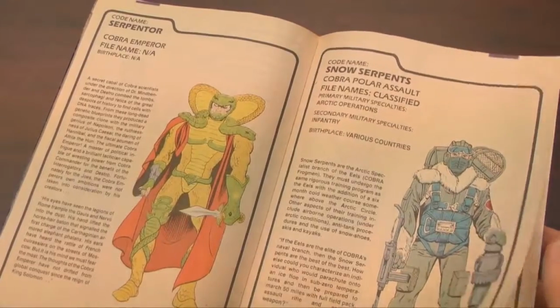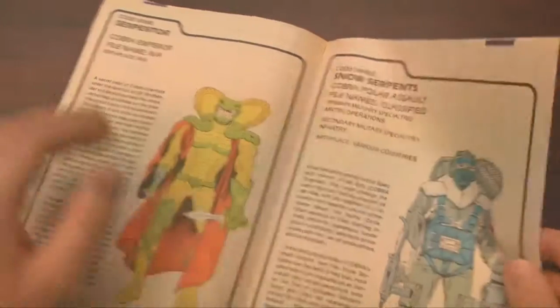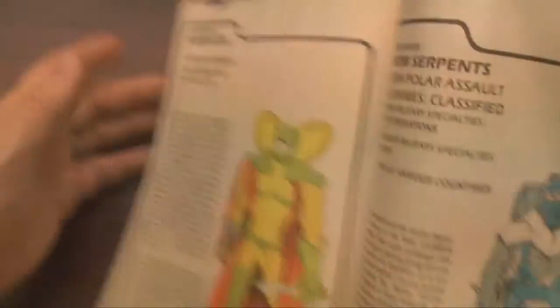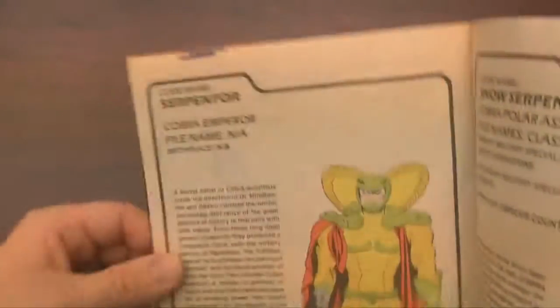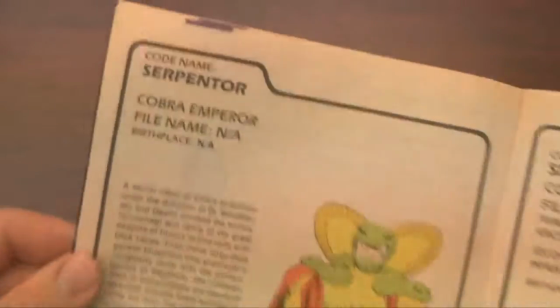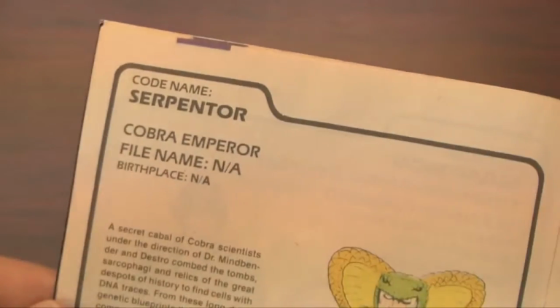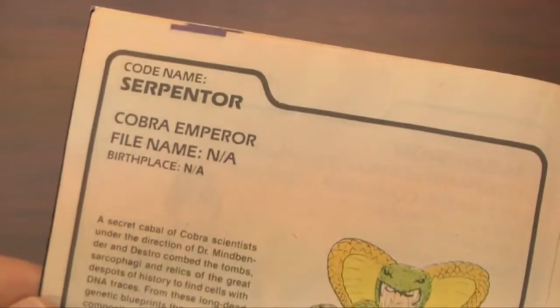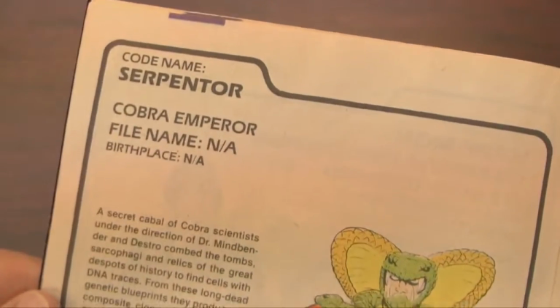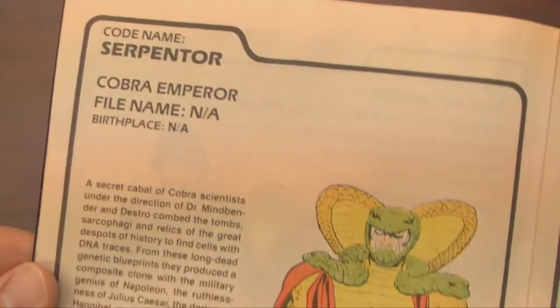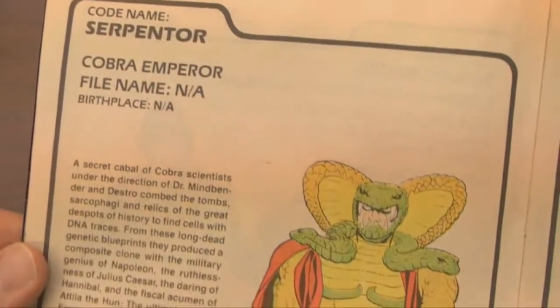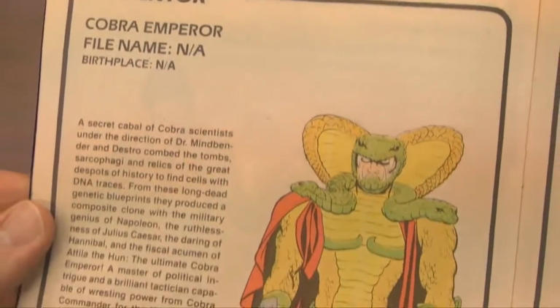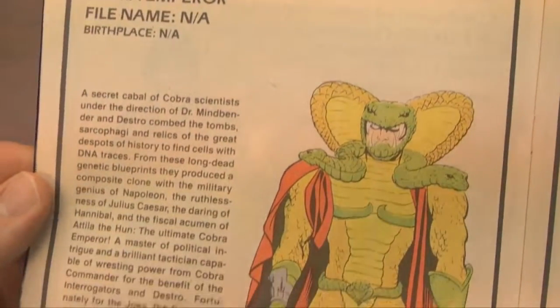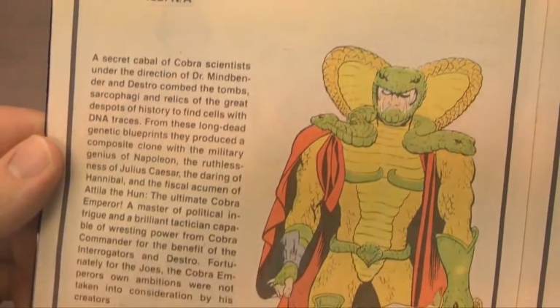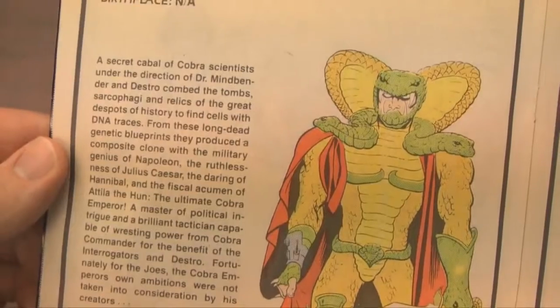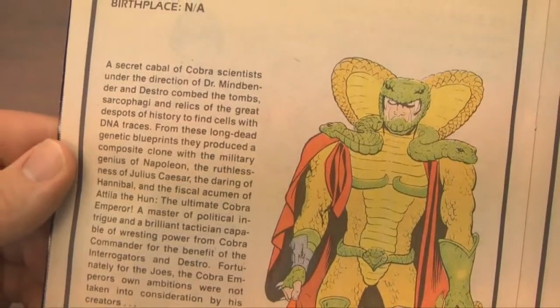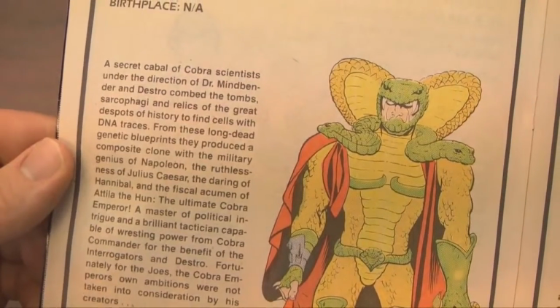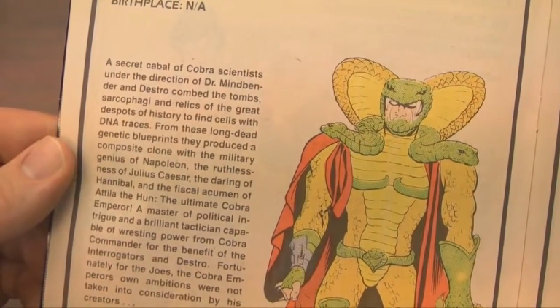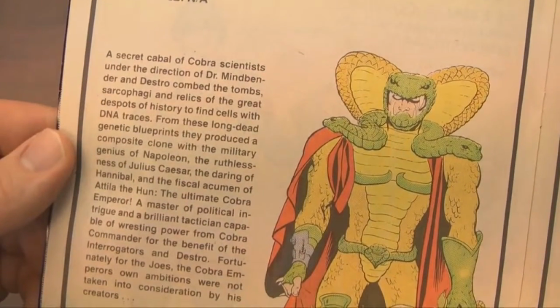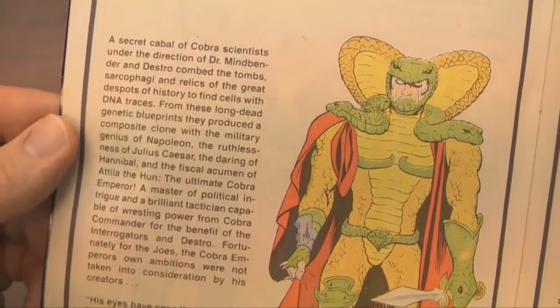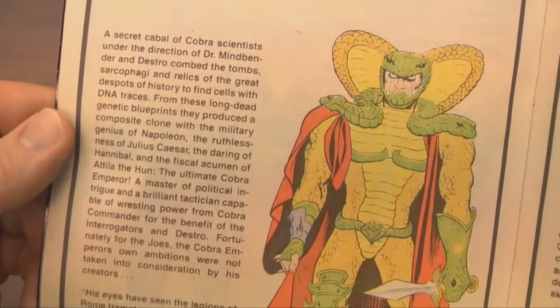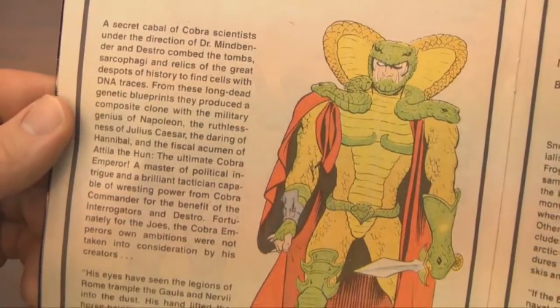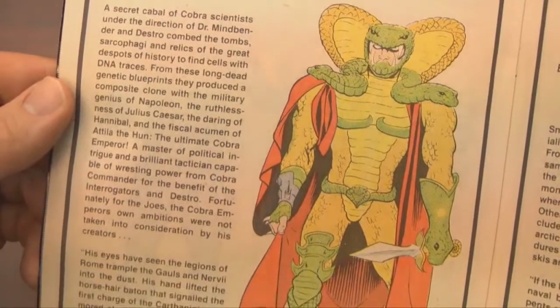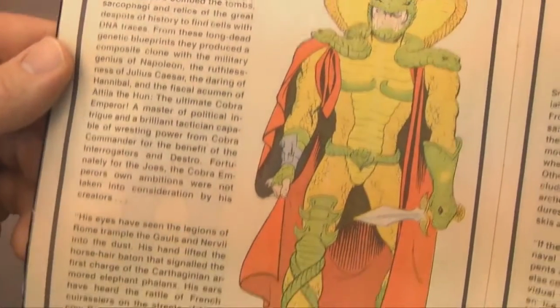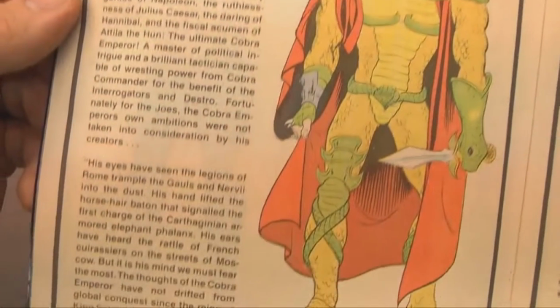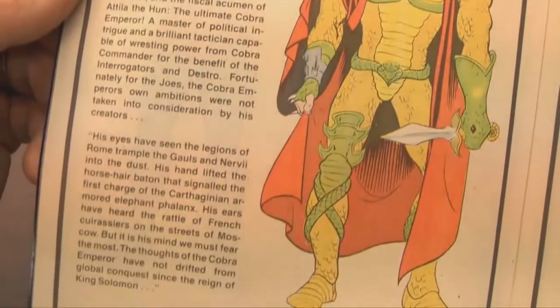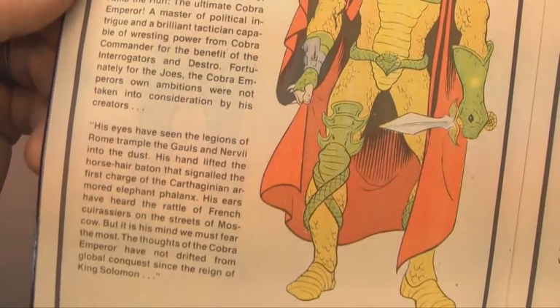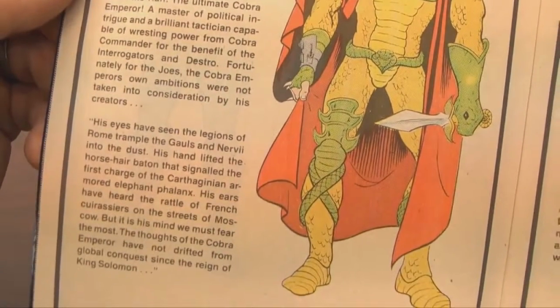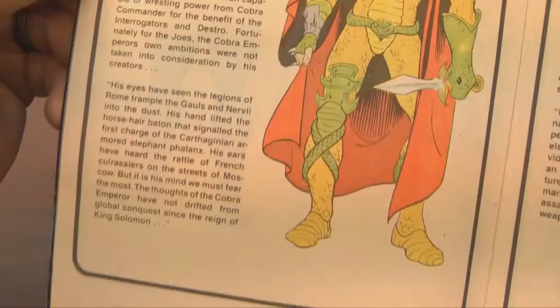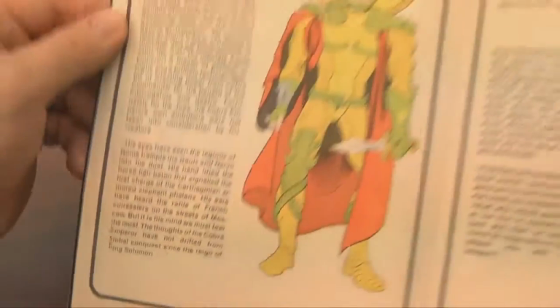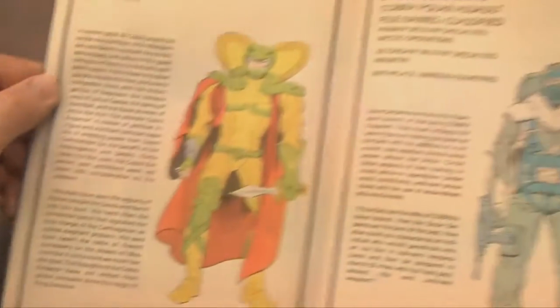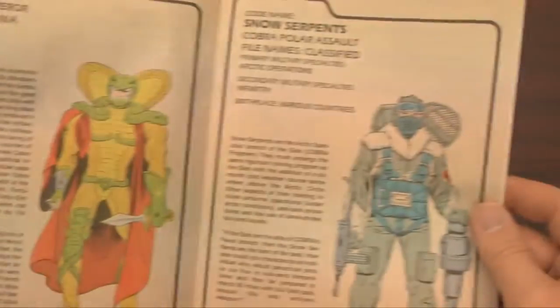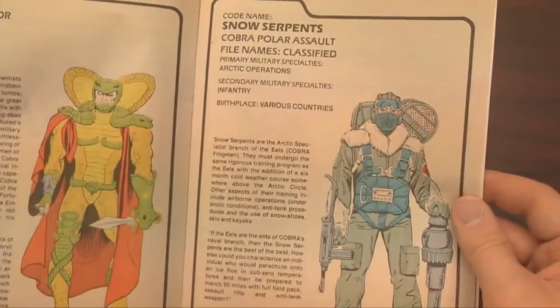The biographical information is a lot of fun to read if you remember the comic books or the TV show and you're still a big fan of G.I. Joe and Cobra, as well as some good-looking, well-drawn images. Here's Serpentor, who was genetically engineered from the most evil people in history.